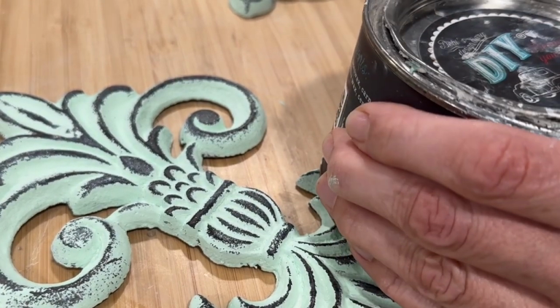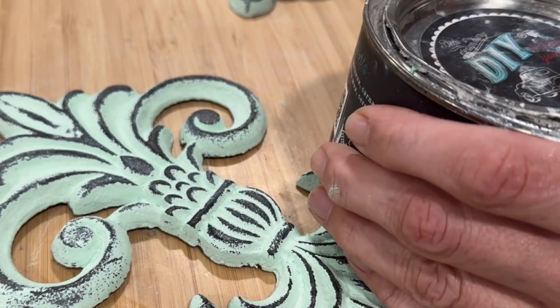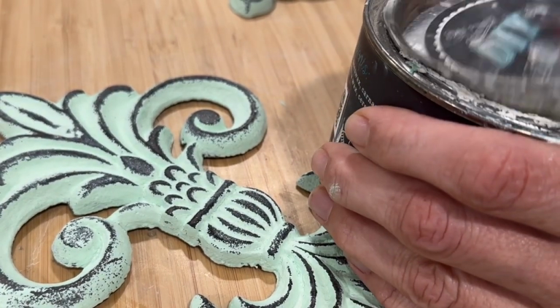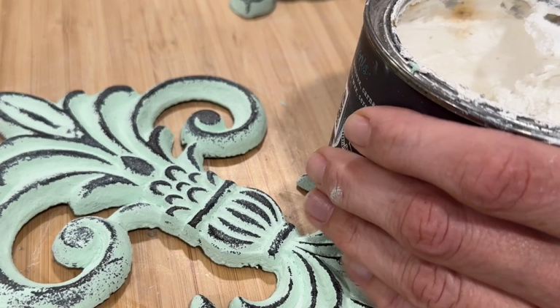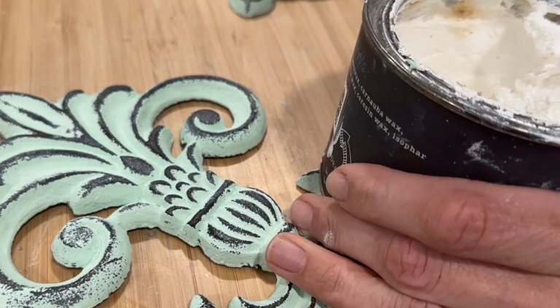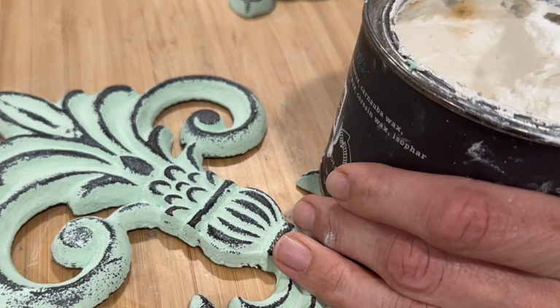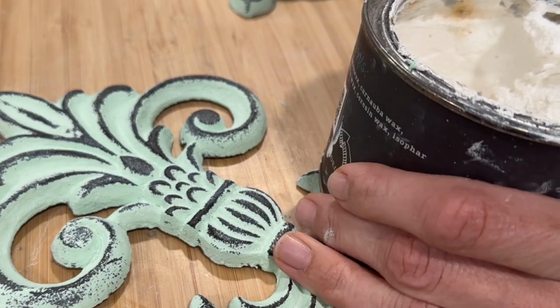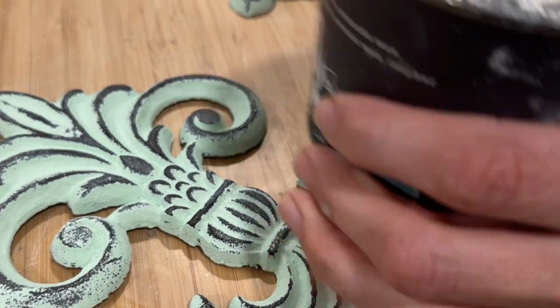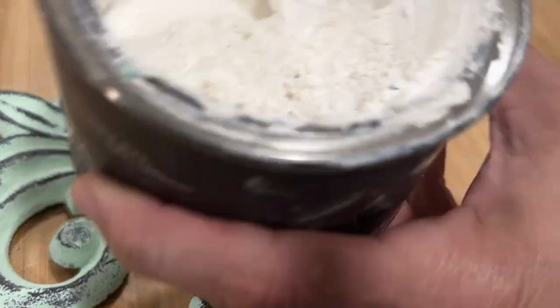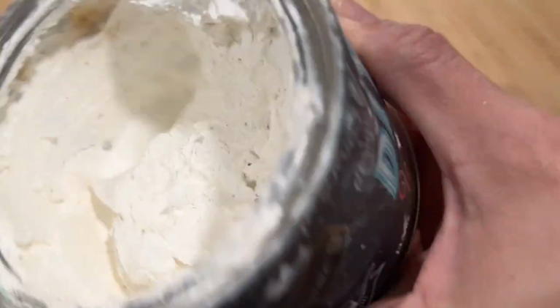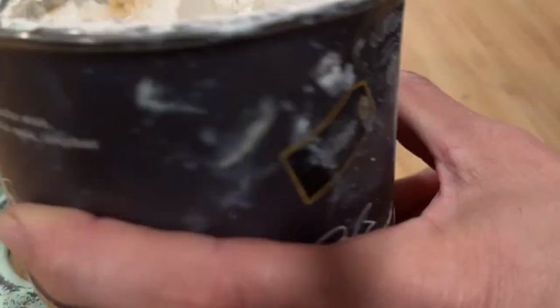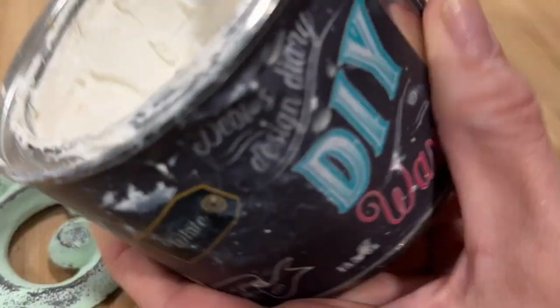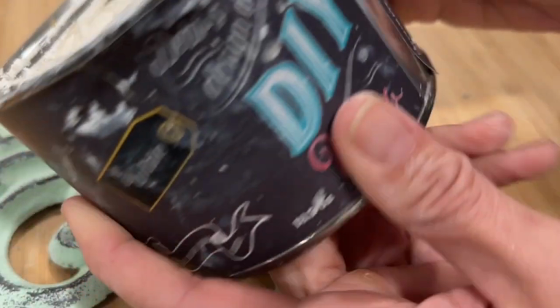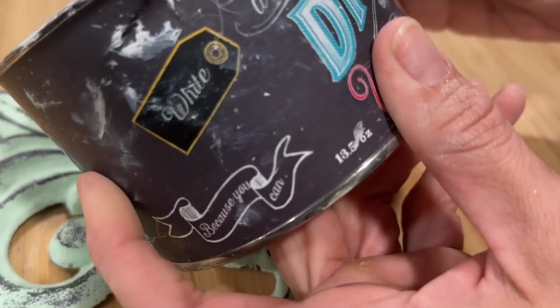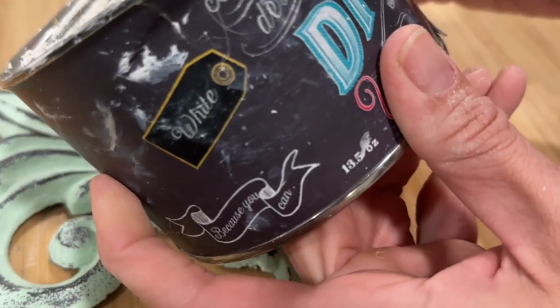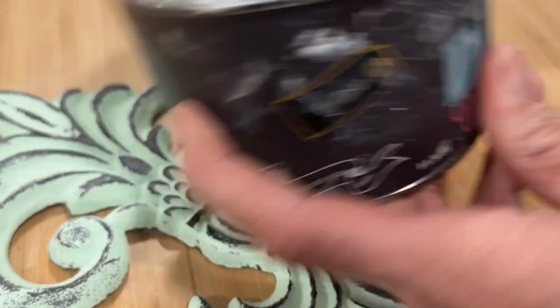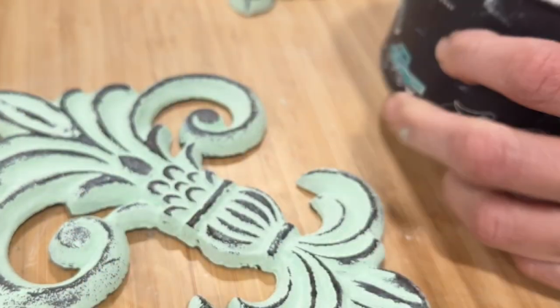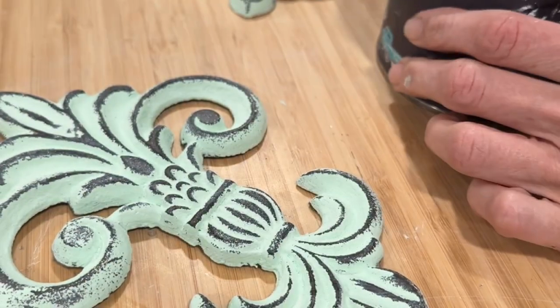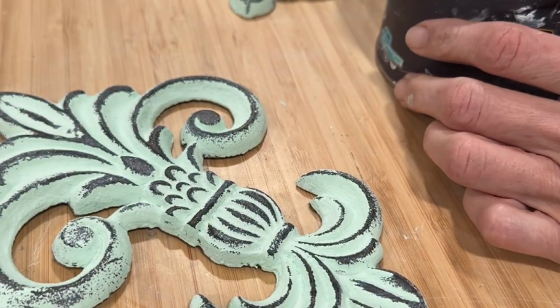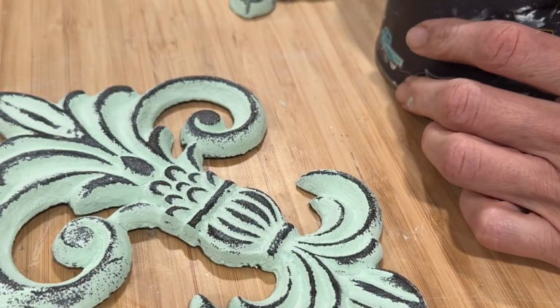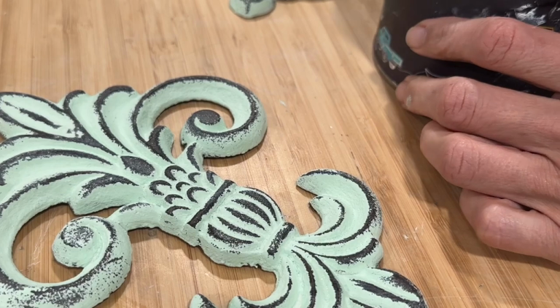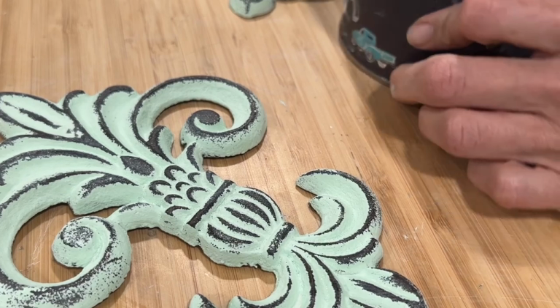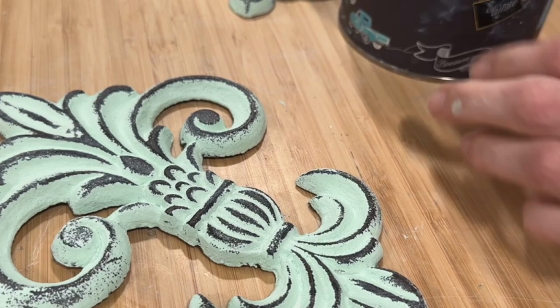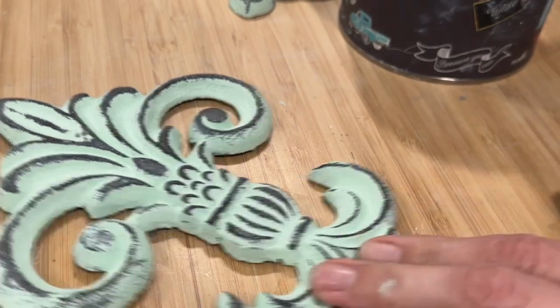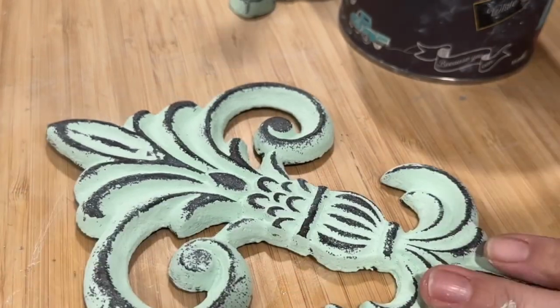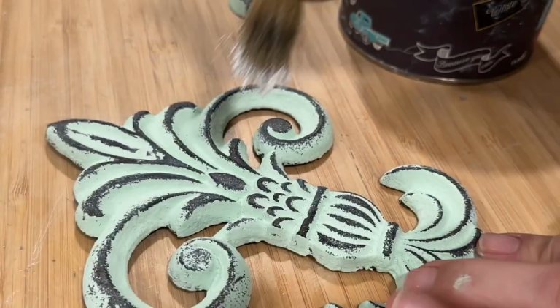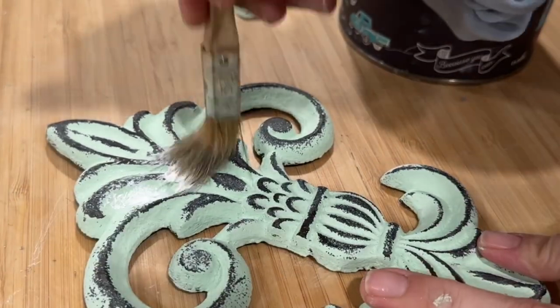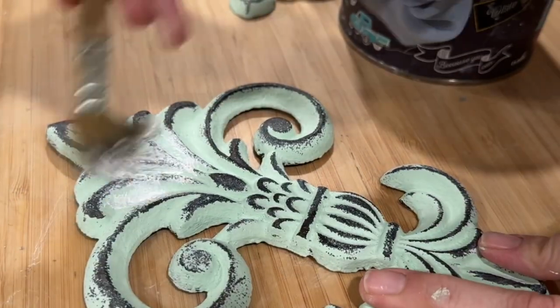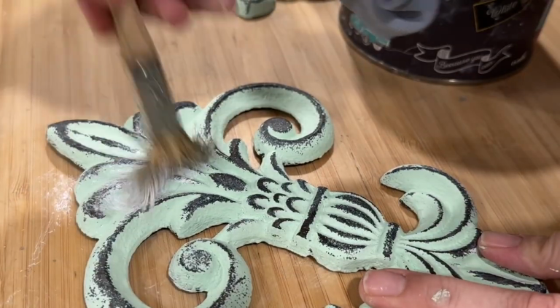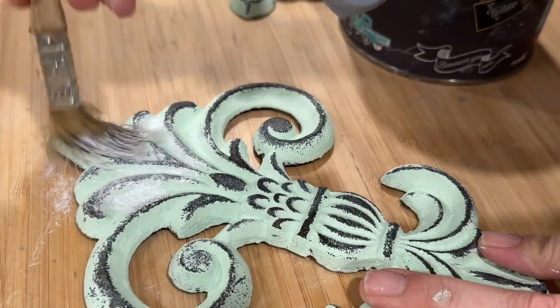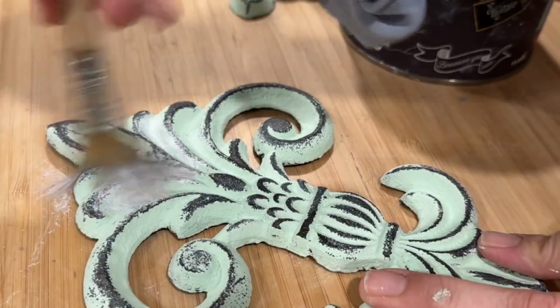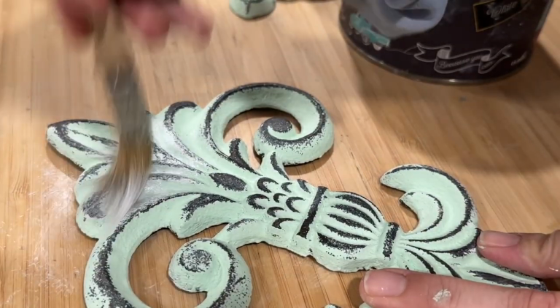To seal everything up, I give it a coat of DIY white wax, which will also sit down very nicely in the low points, giving it even more of a distressed finish.